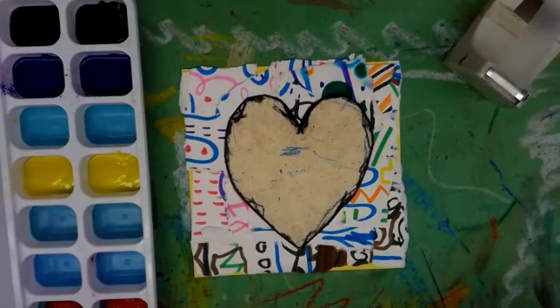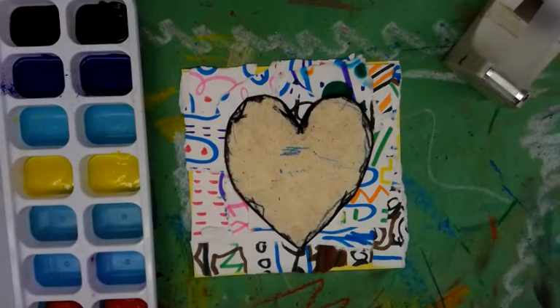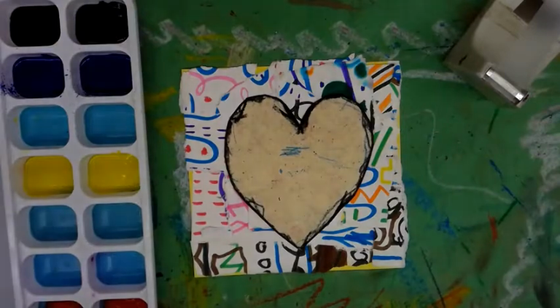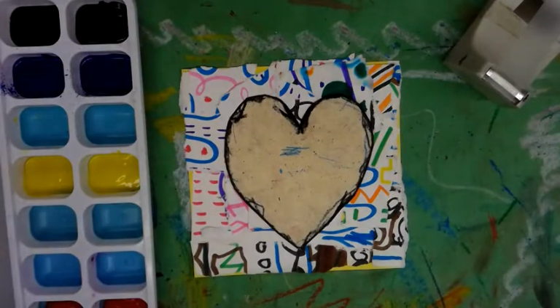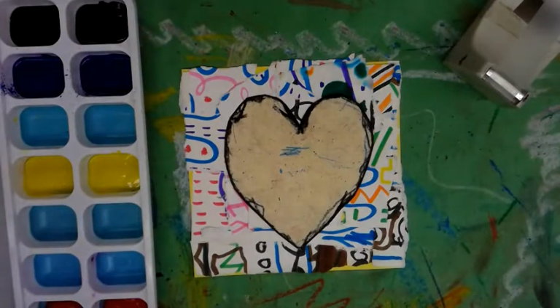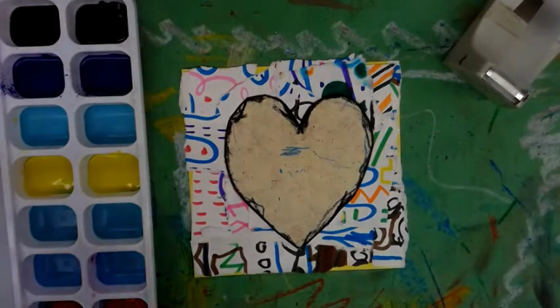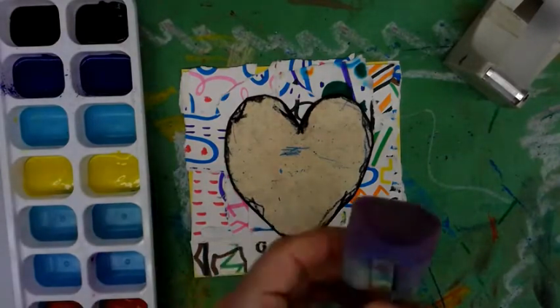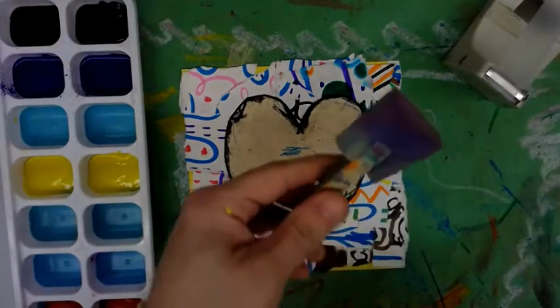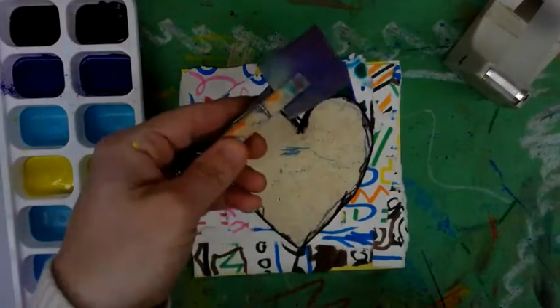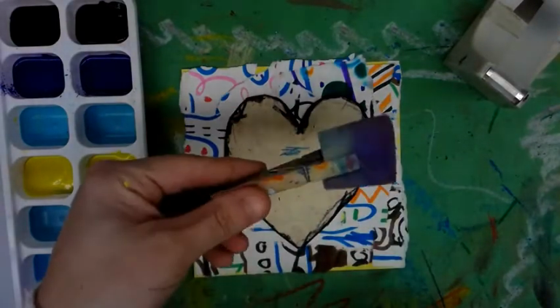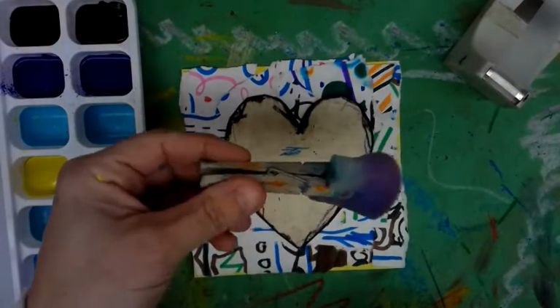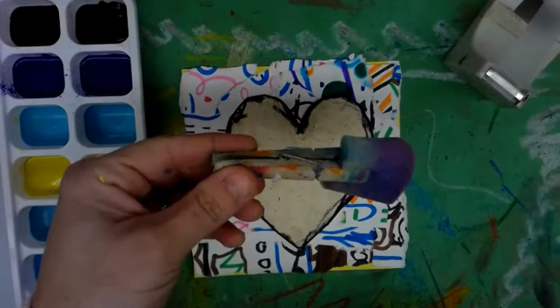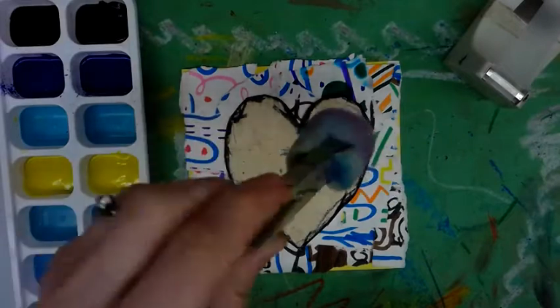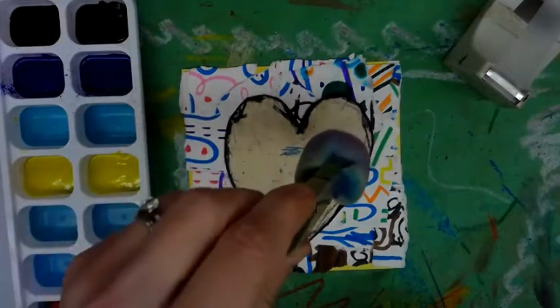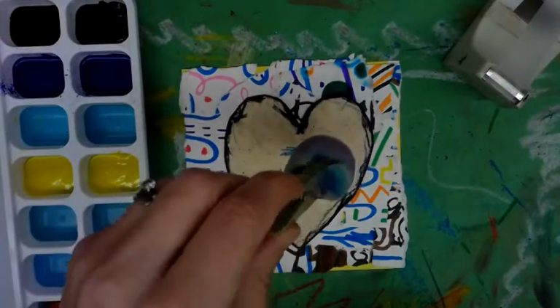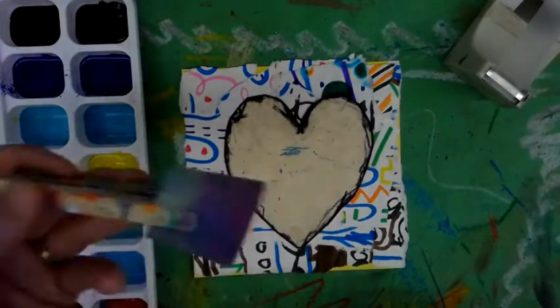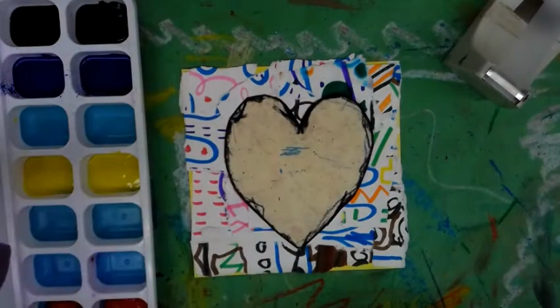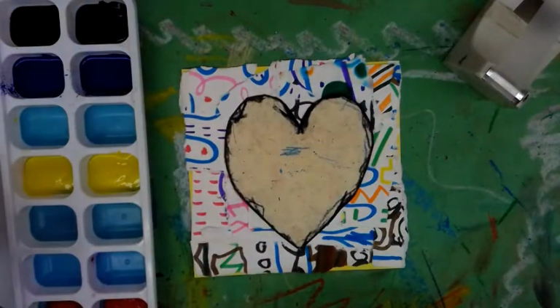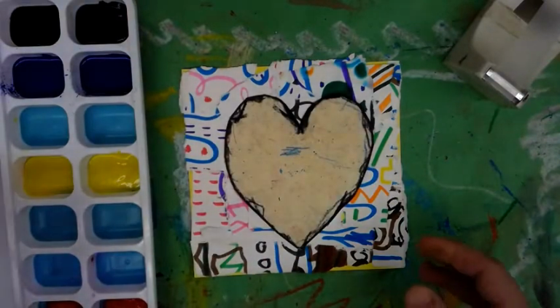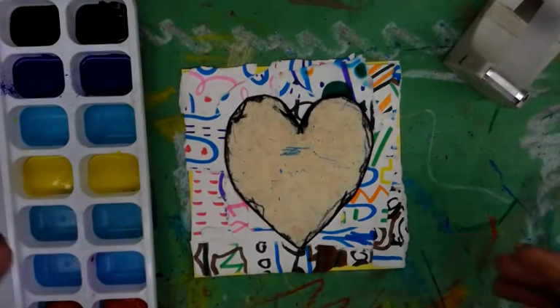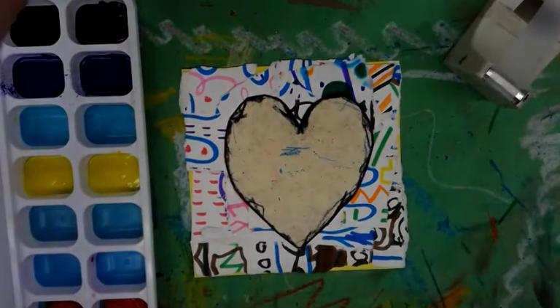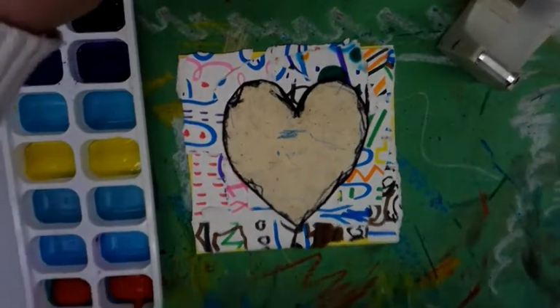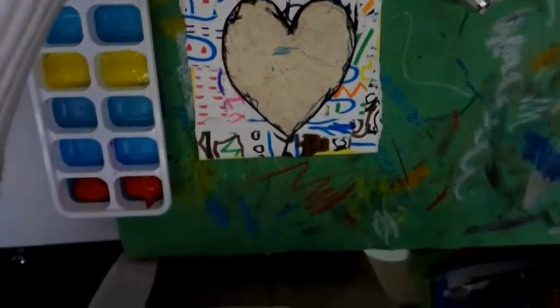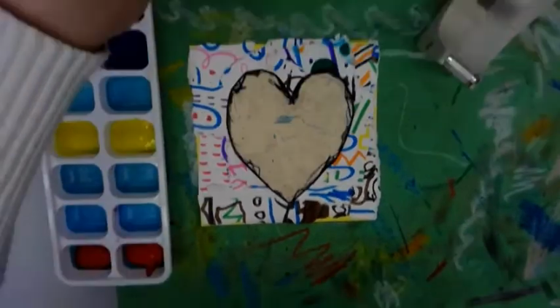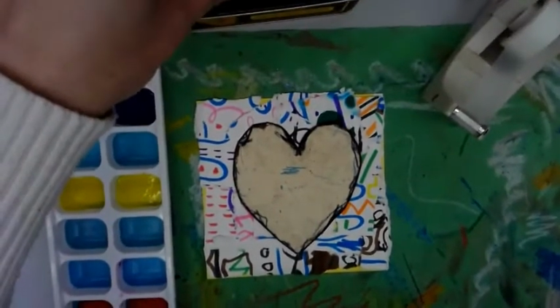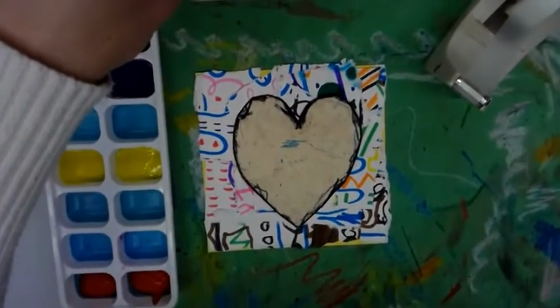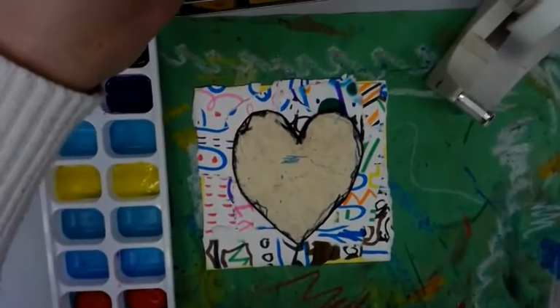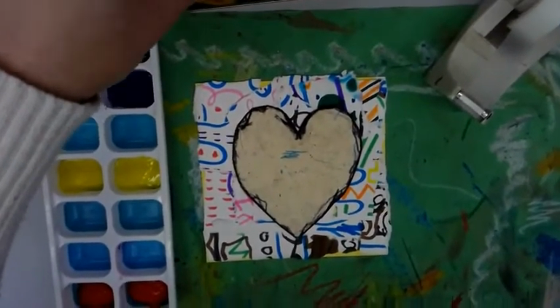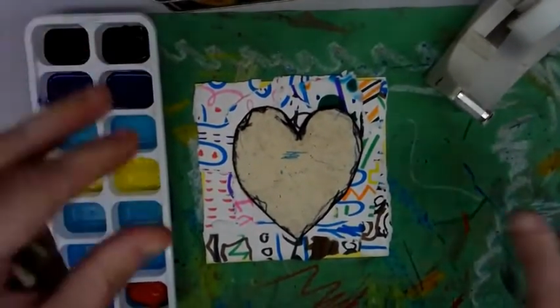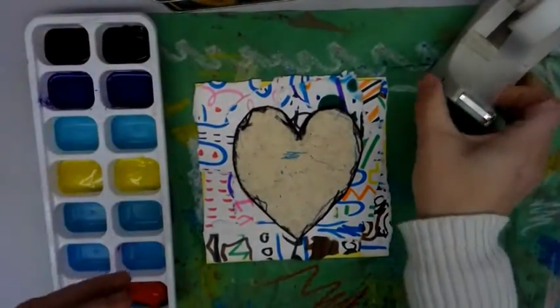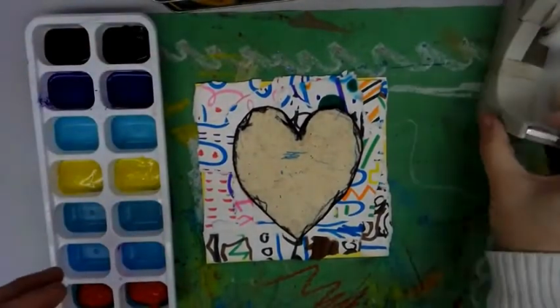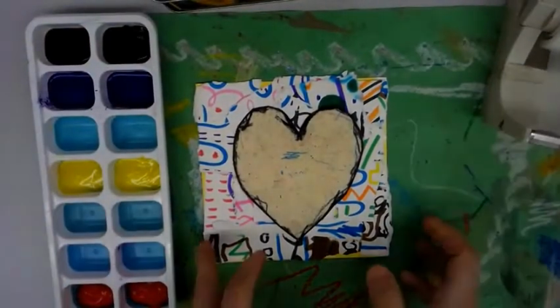To paint these, we're going to be using sponges that are on little clothespins that you can hold on to. We're going to dip and dab. I'm going to lift this up so you can see how much I dip, because we don't want too much paint — it'll get out of control.